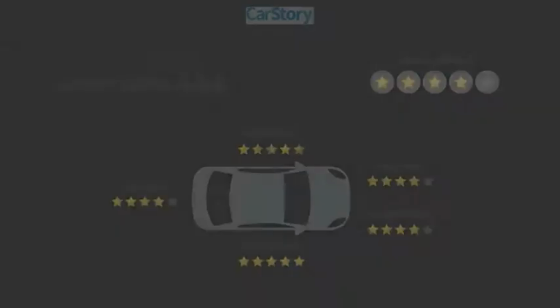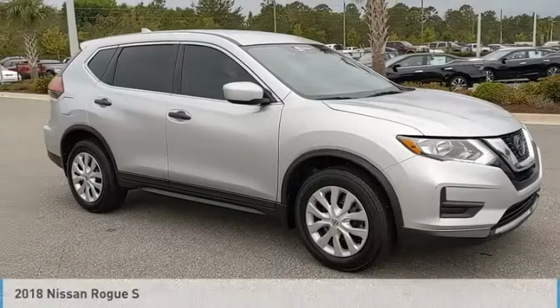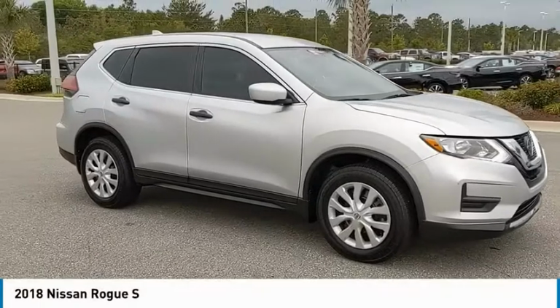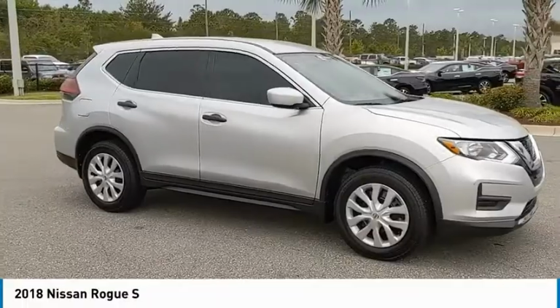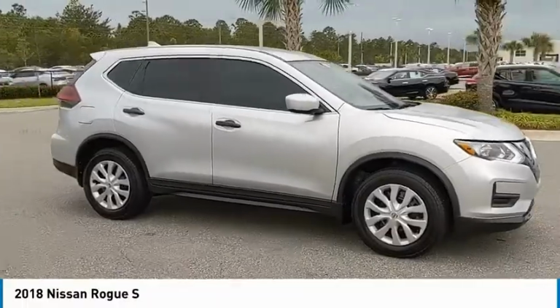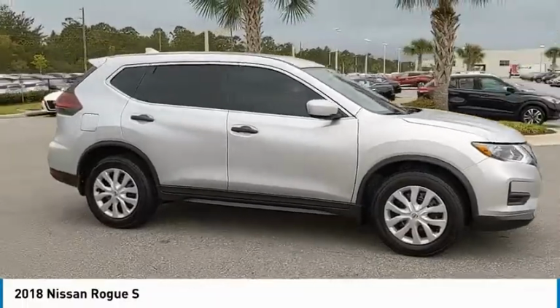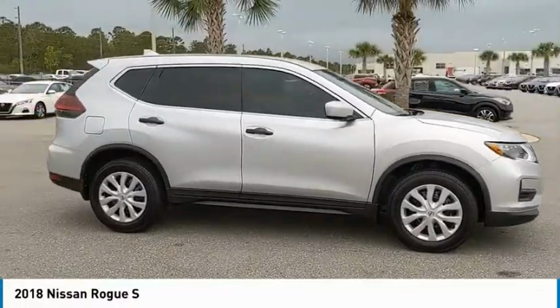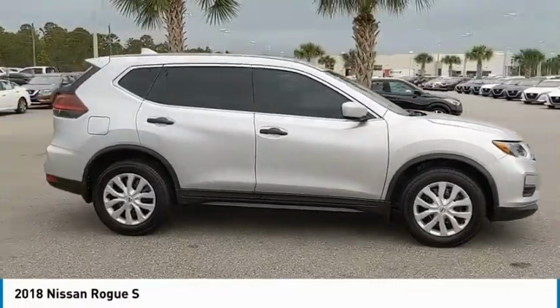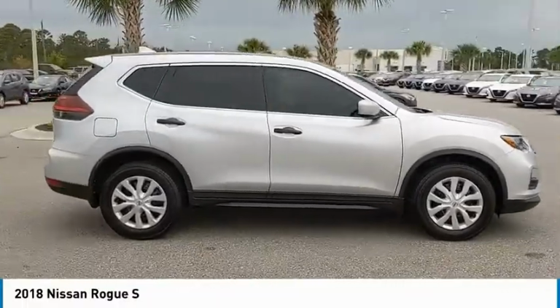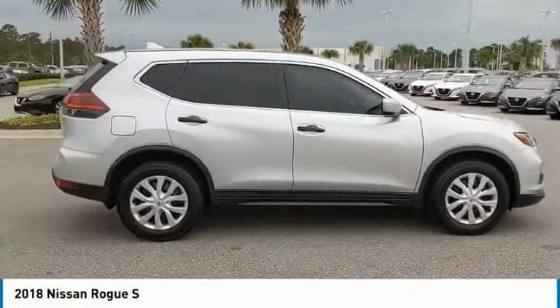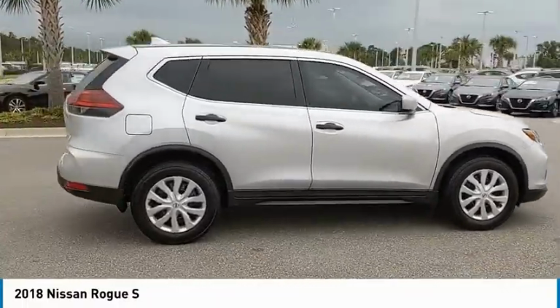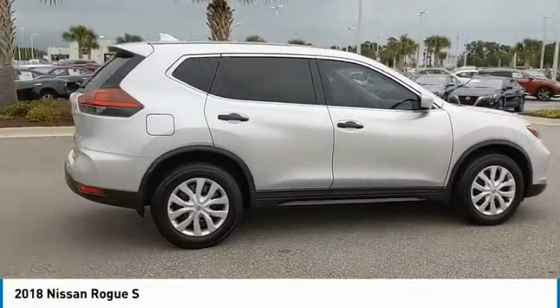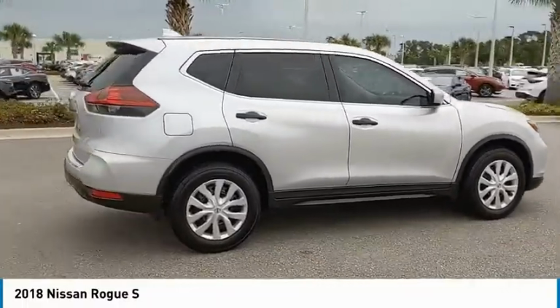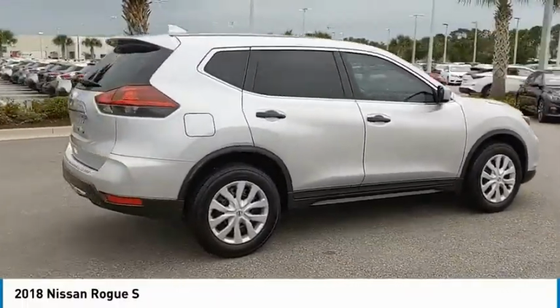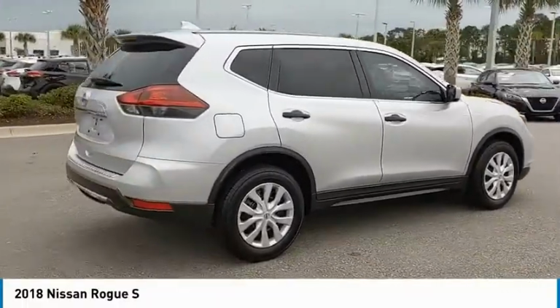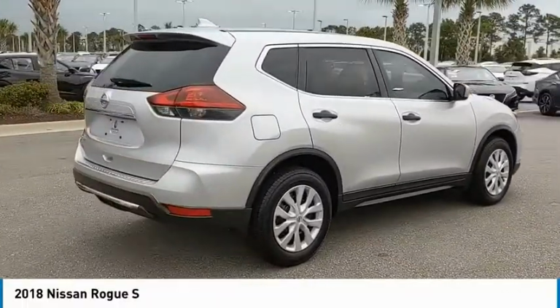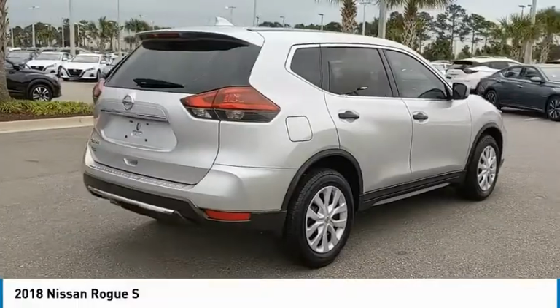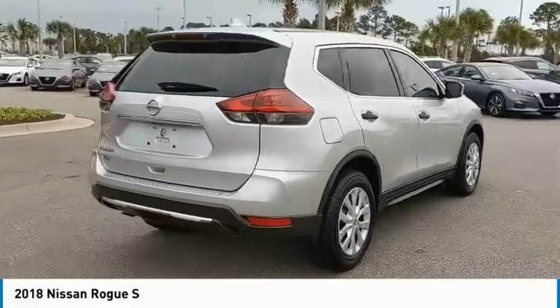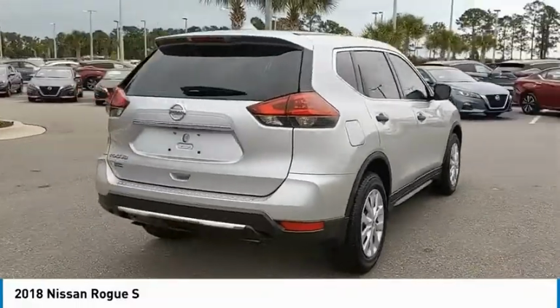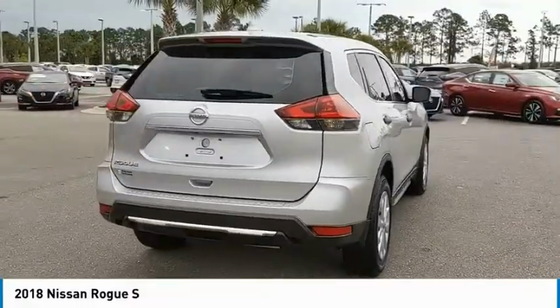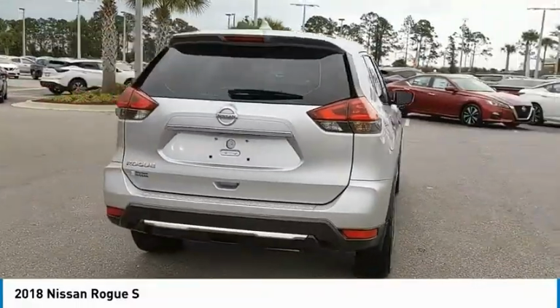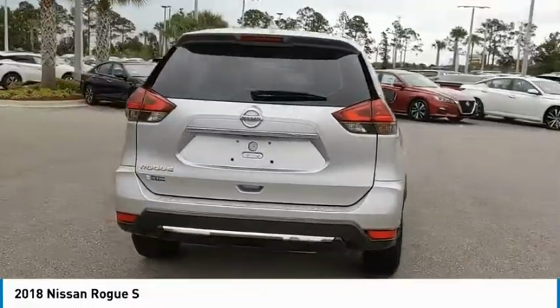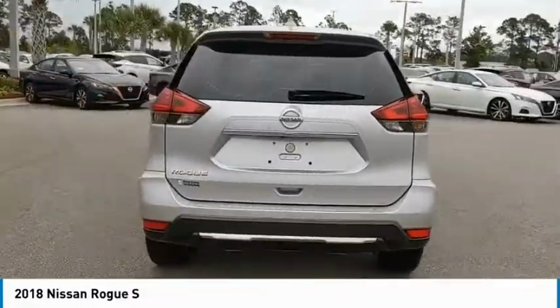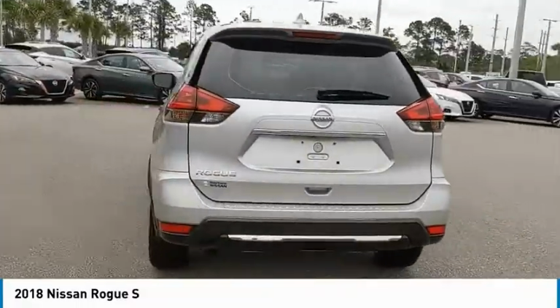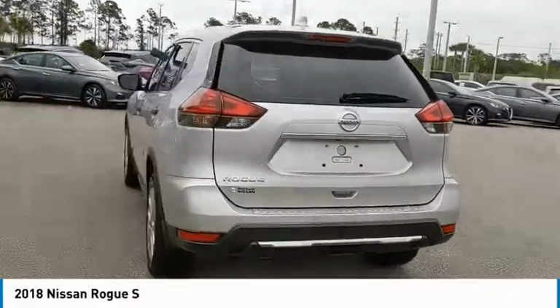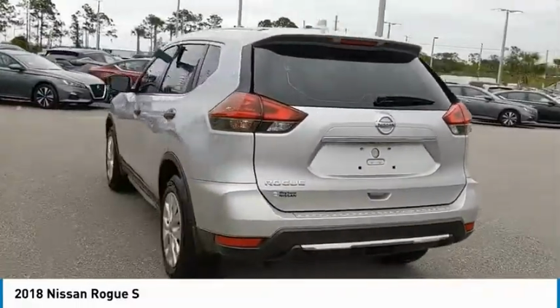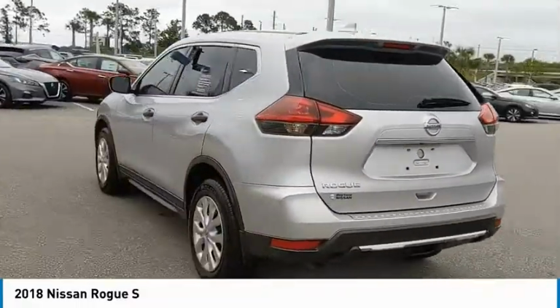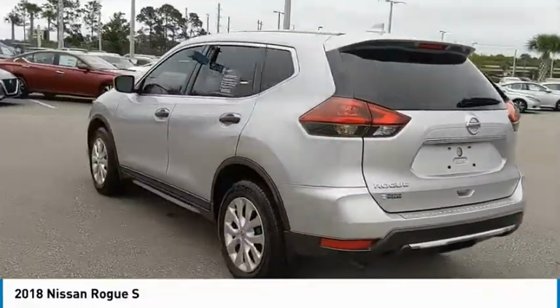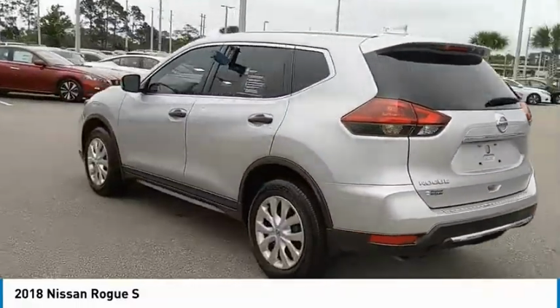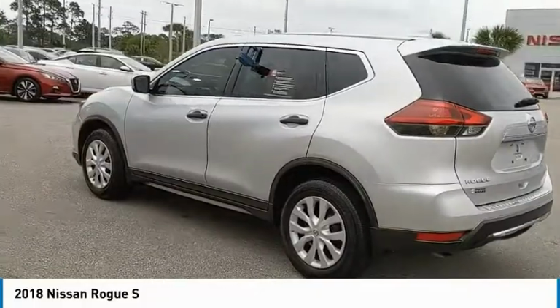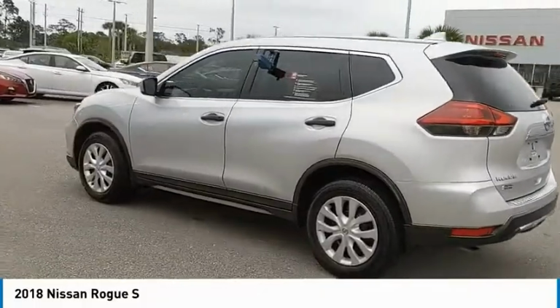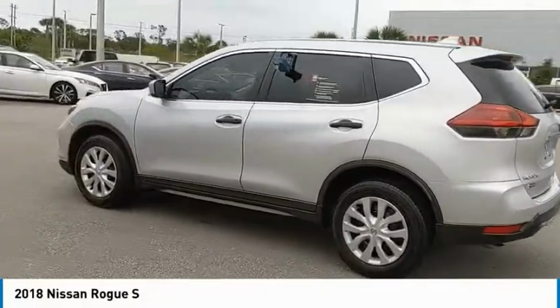Pick up this brilliant silver 2018 Nissan Rogue, available today at Daytona Nissan. This could be the one you've been searching for. Contact the dealer at 888-883-6141 and take it home today.